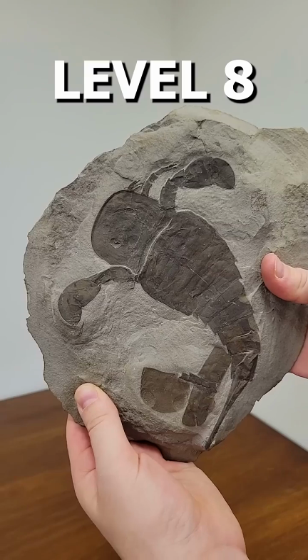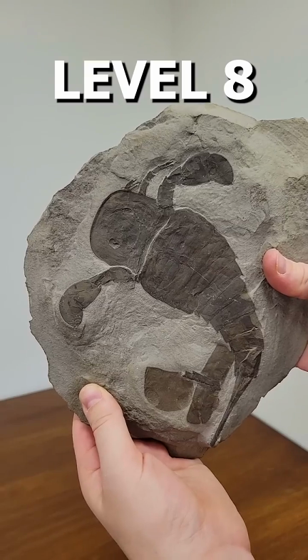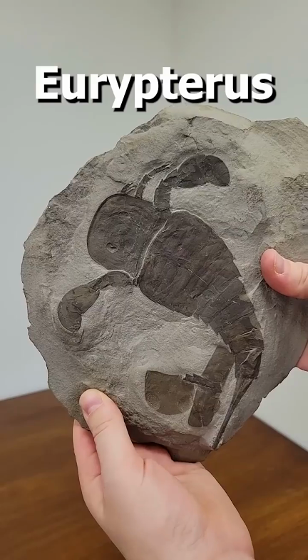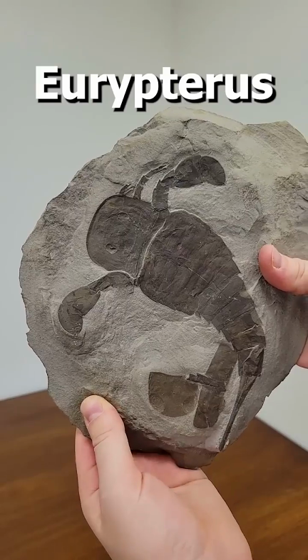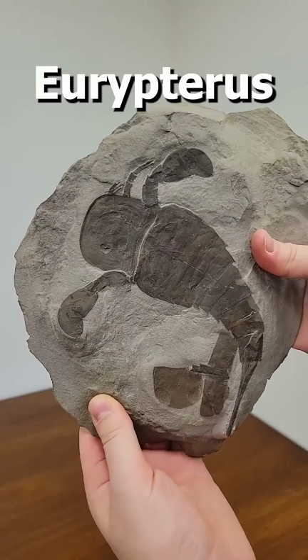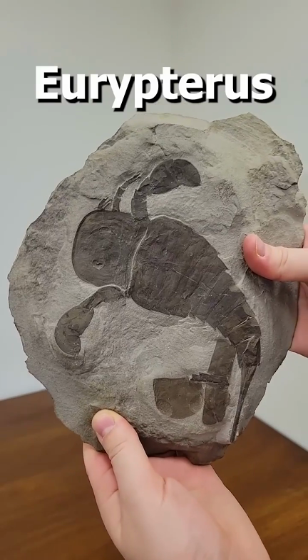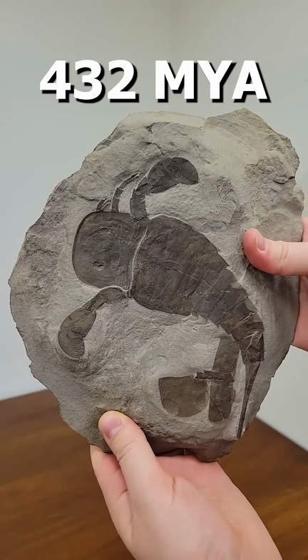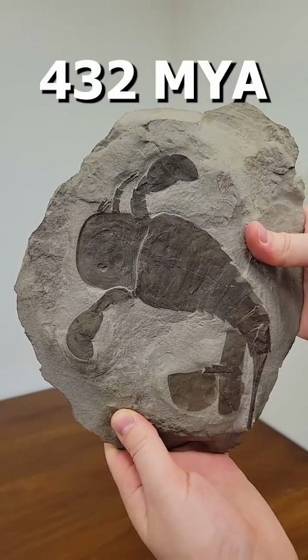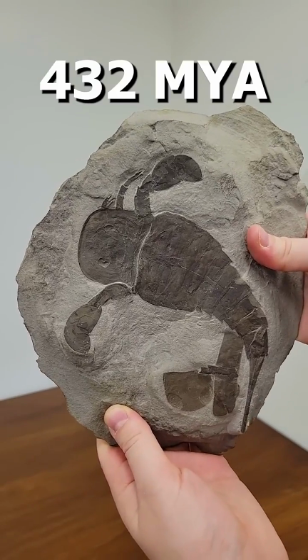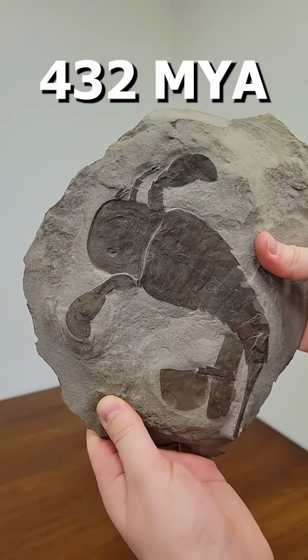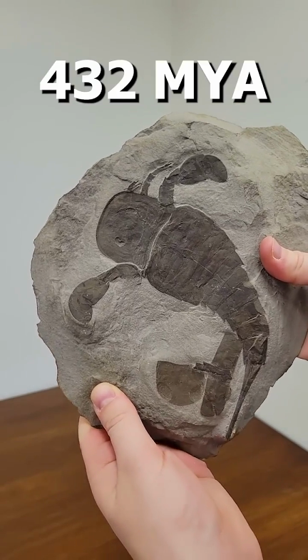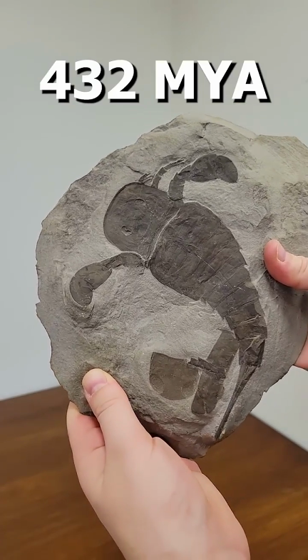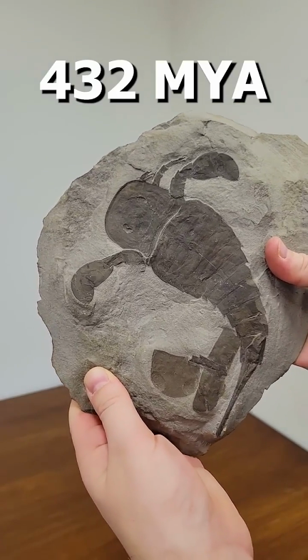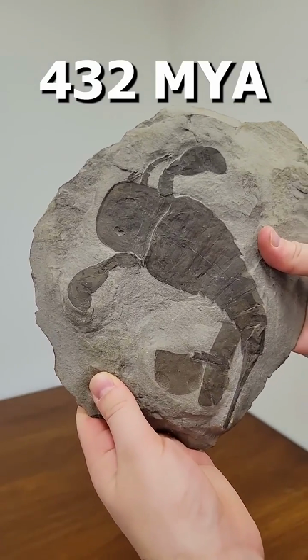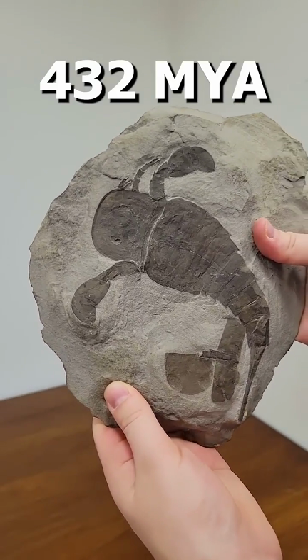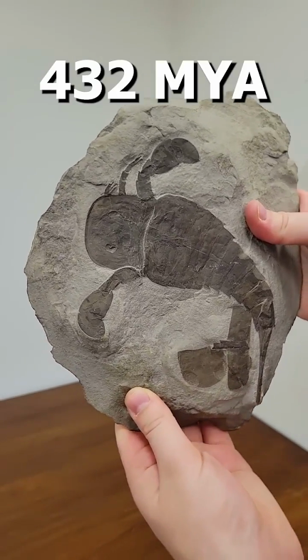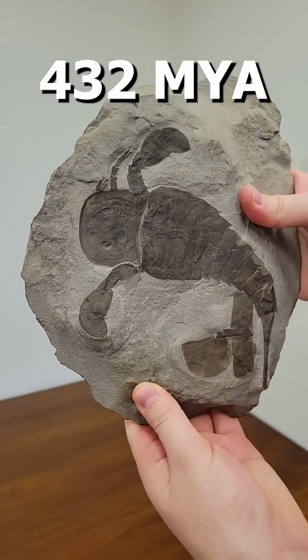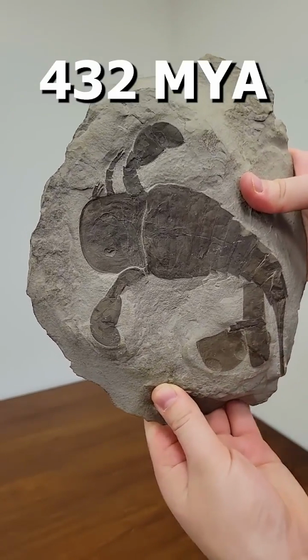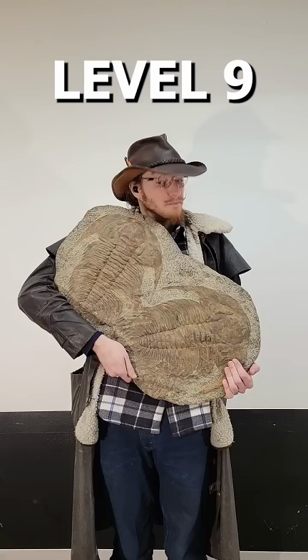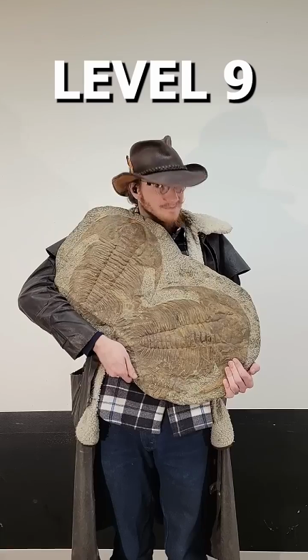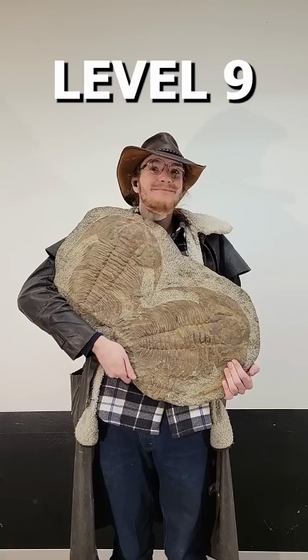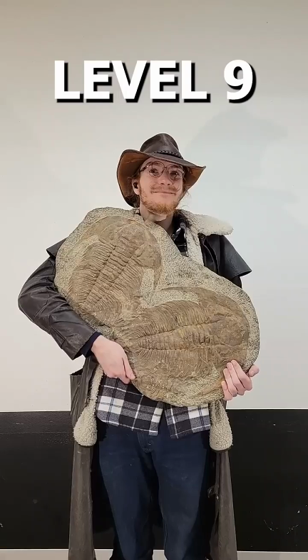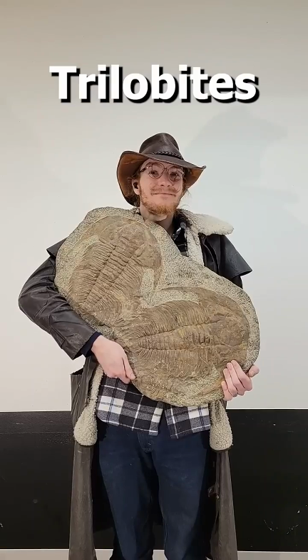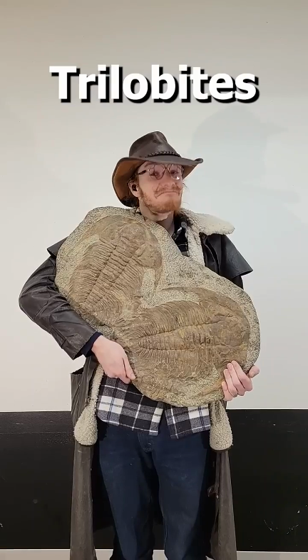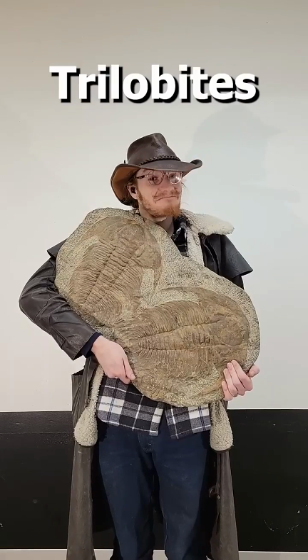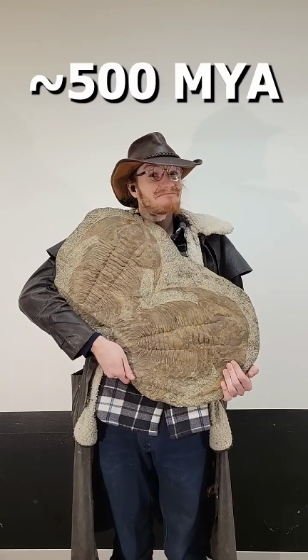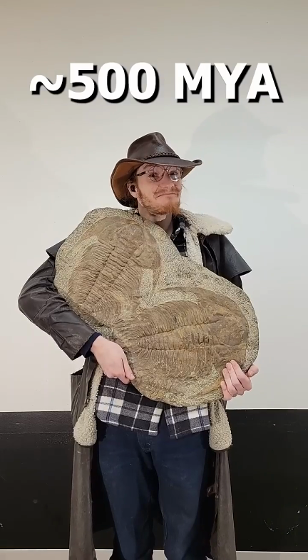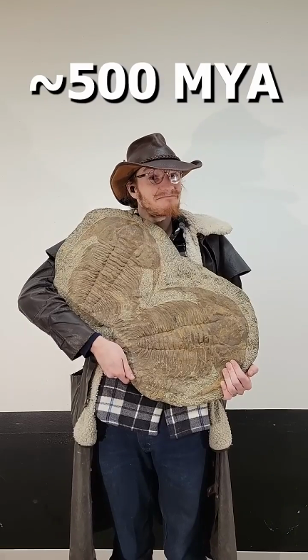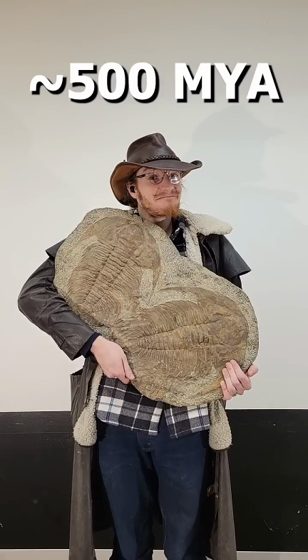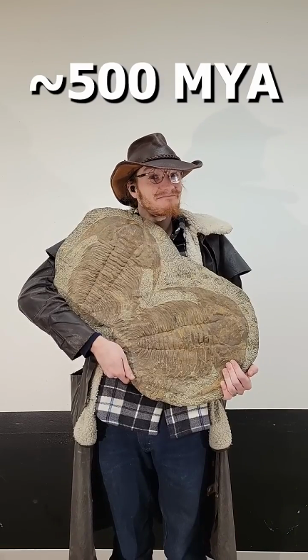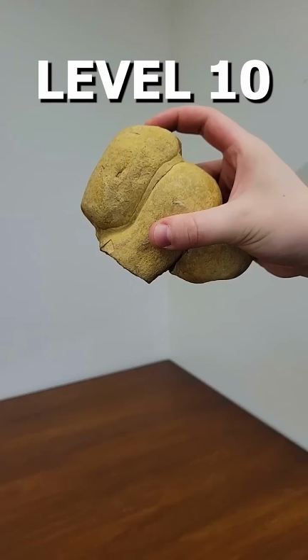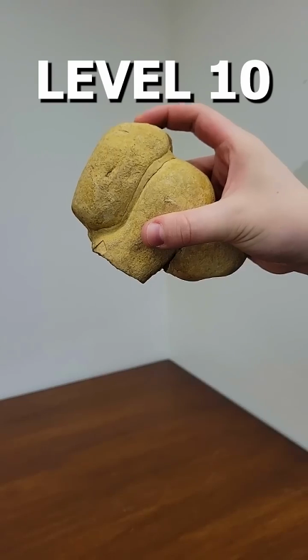Level eight: Eurypterus lived around 432 million years ago and is commonly called a sea scorpion. Level nine: these trilobites are around 500 million years old.